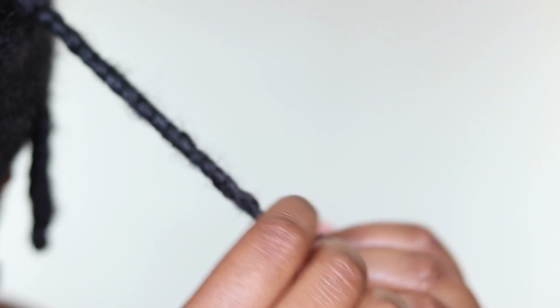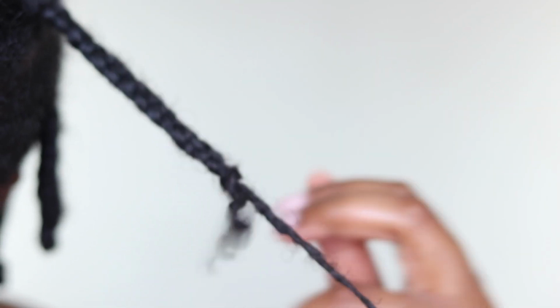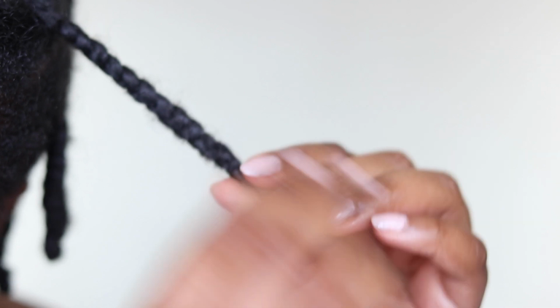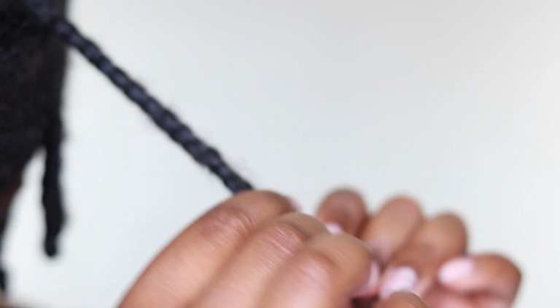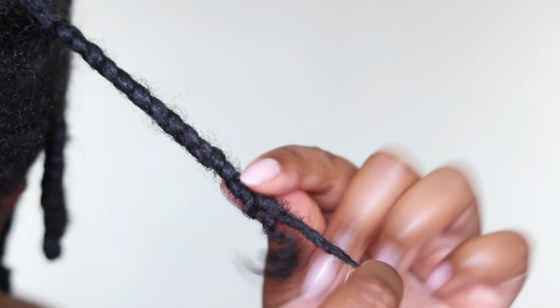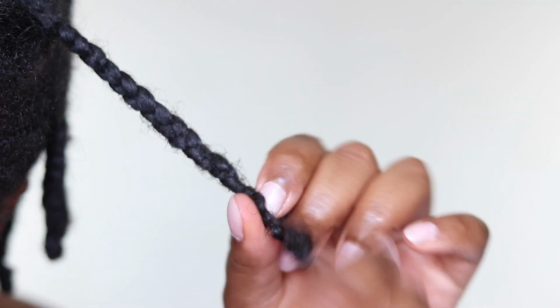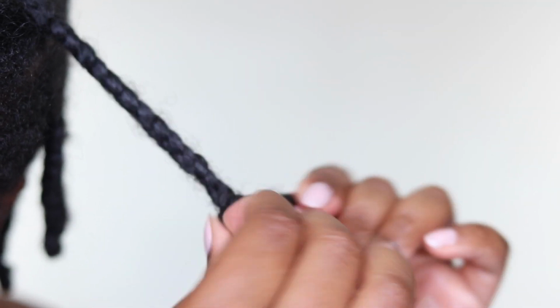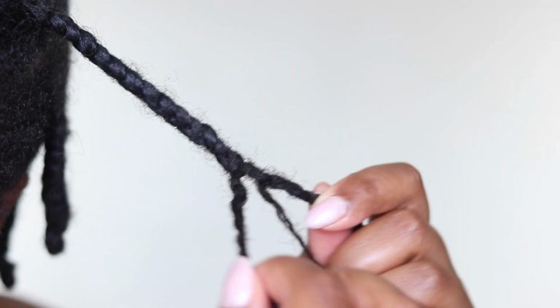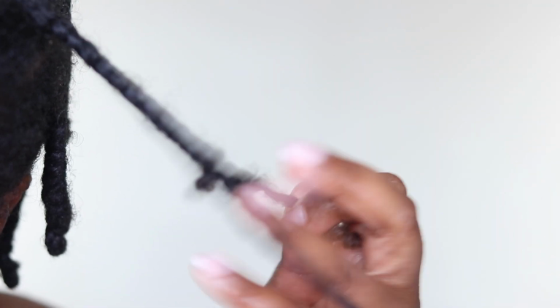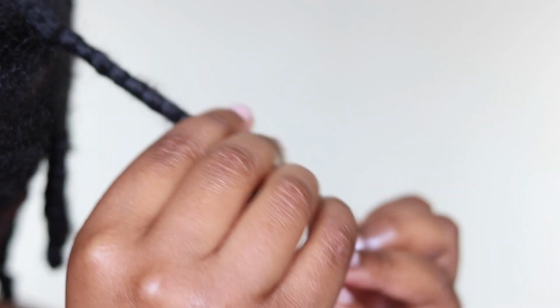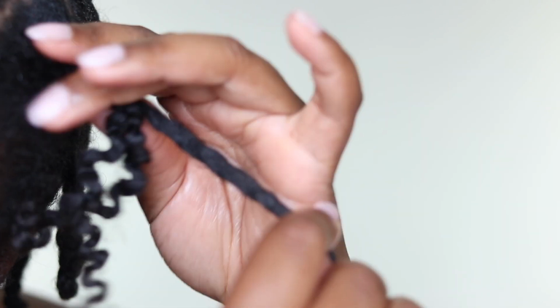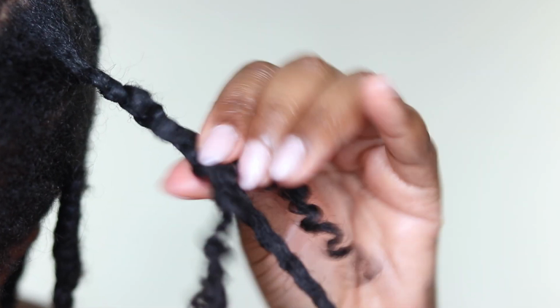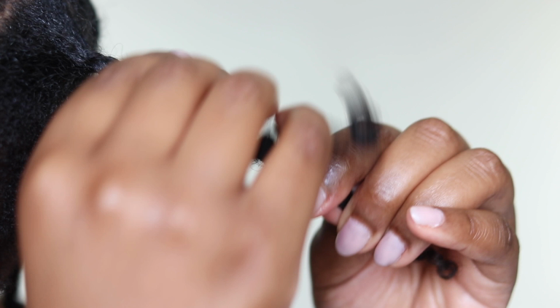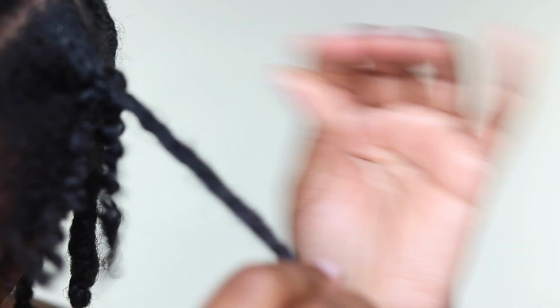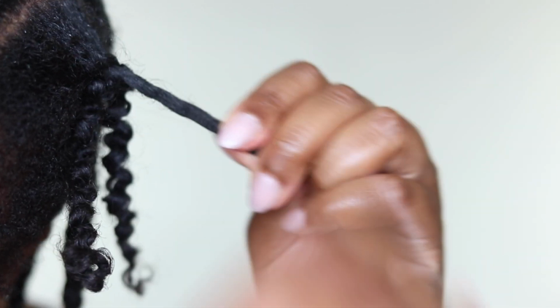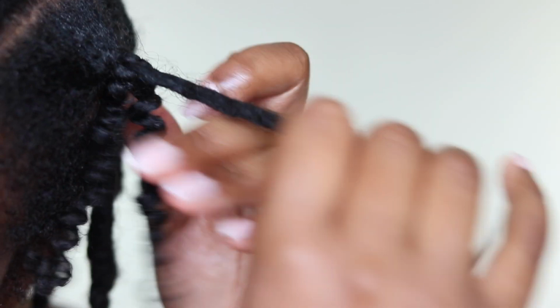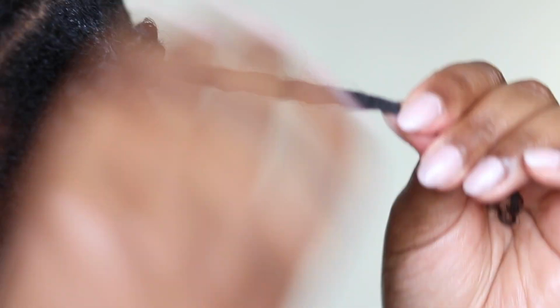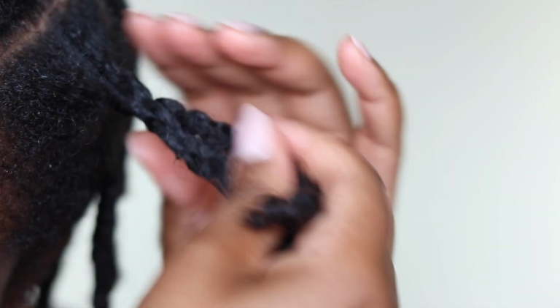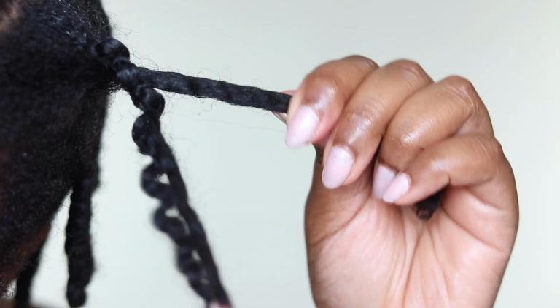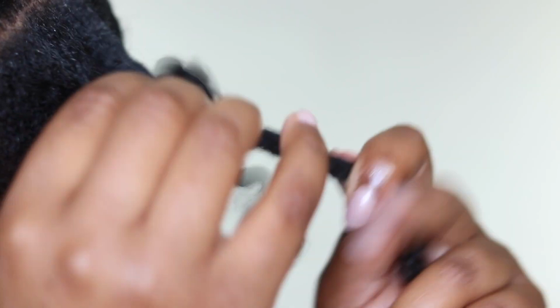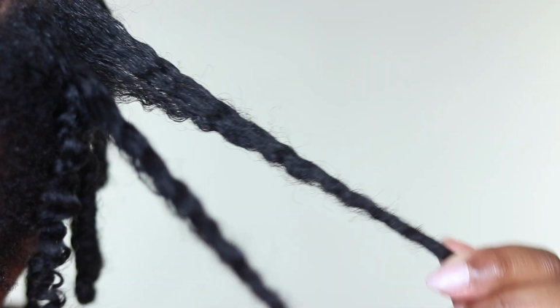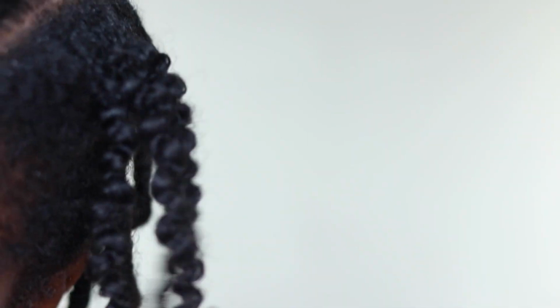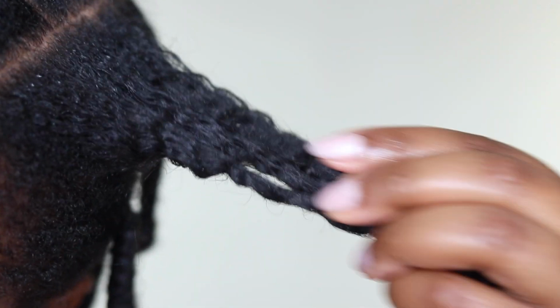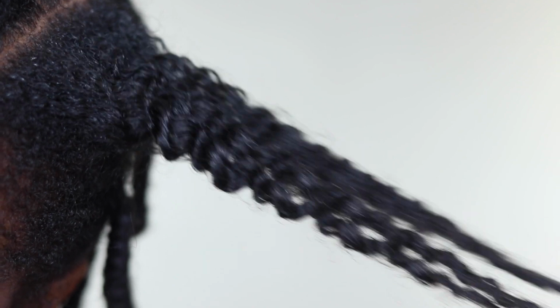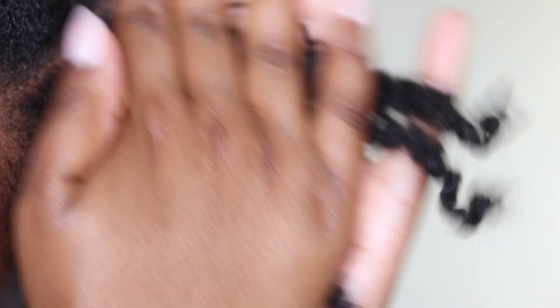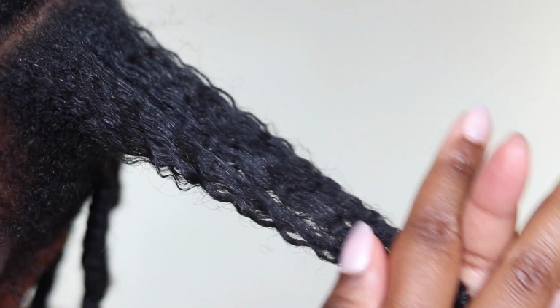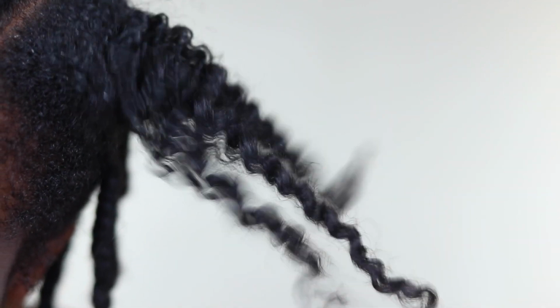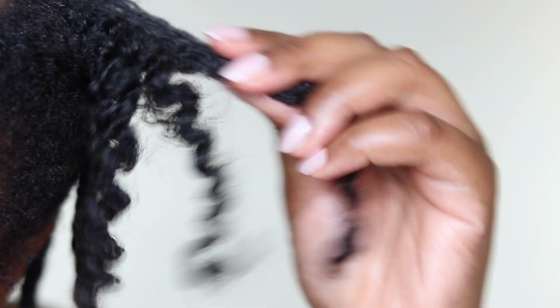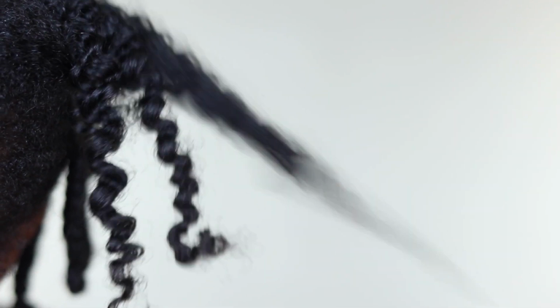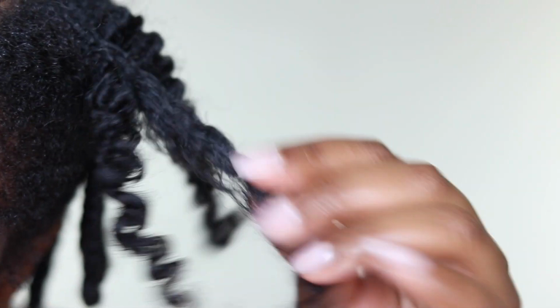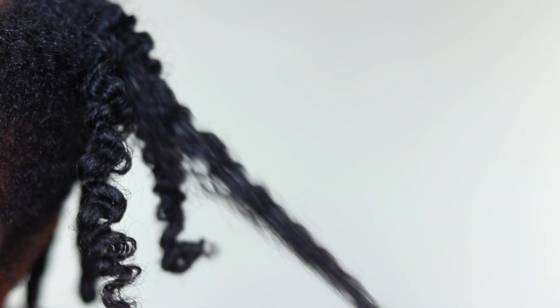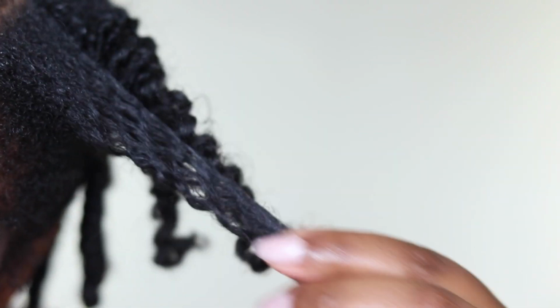It does tend to frizz, so using an oil as part of the lock method when you're putting in your braids or when you're unraveling is a great way to ensure that your hair stays well moisturized during this process and you're not working on dry hands.